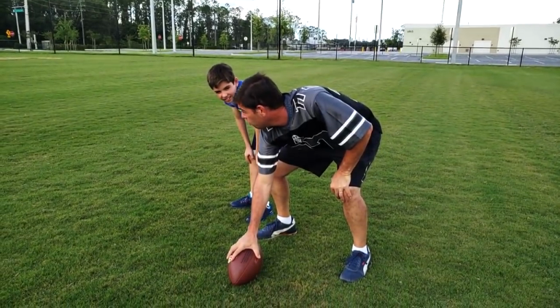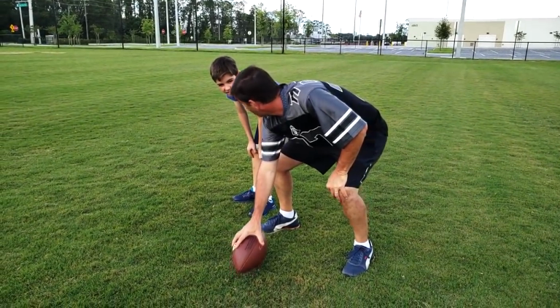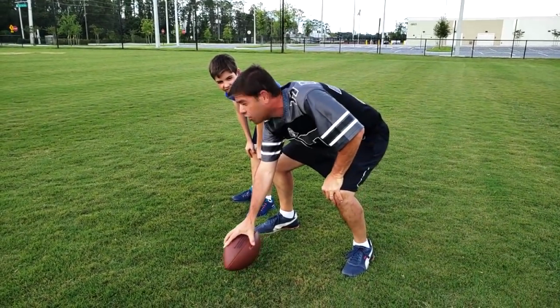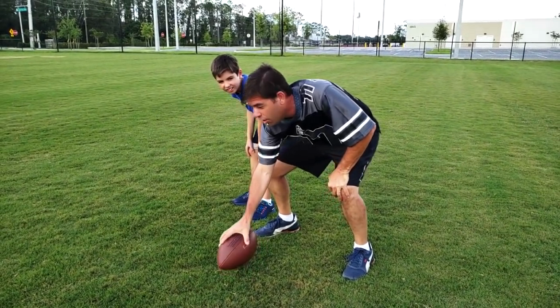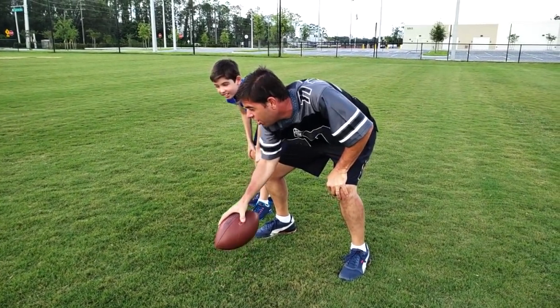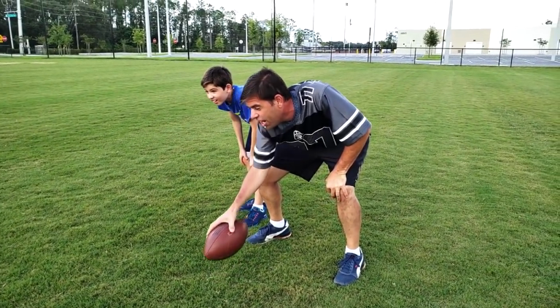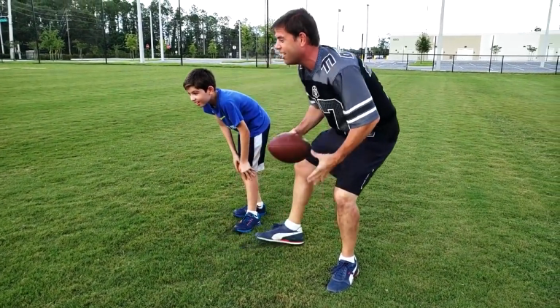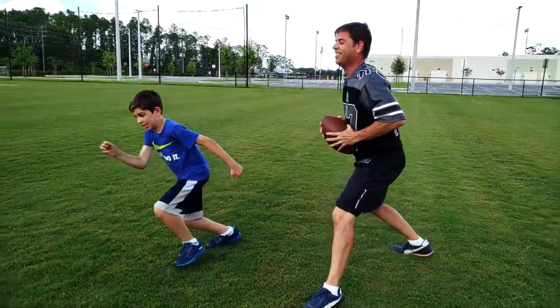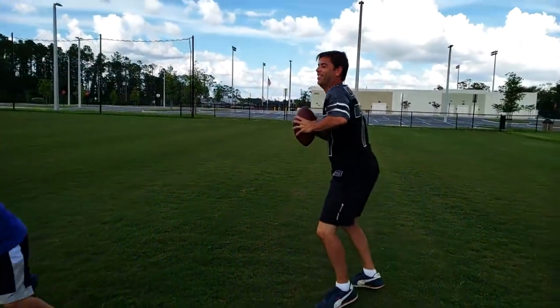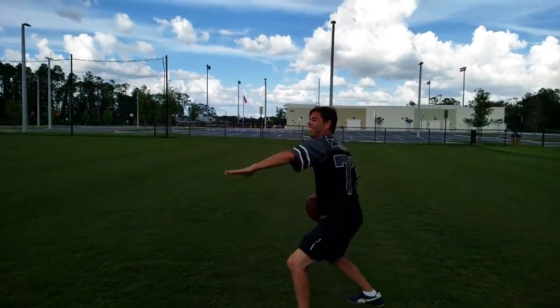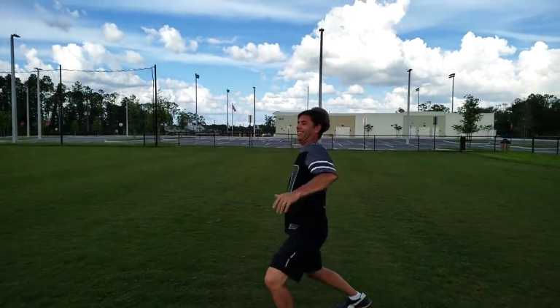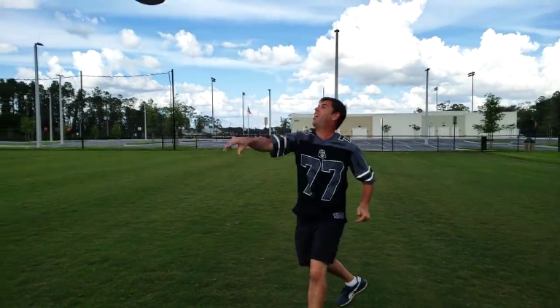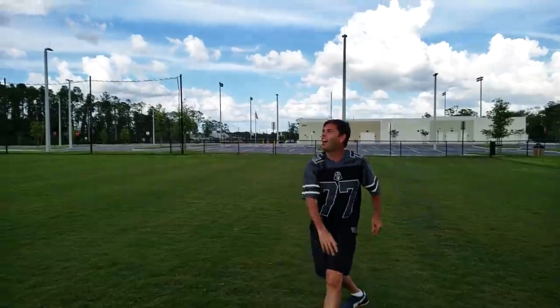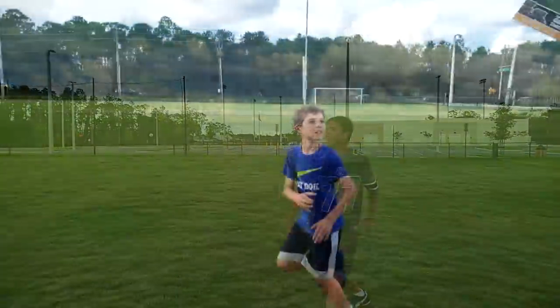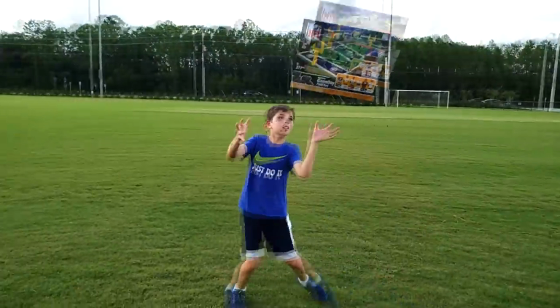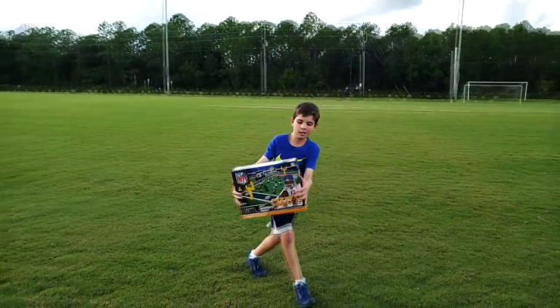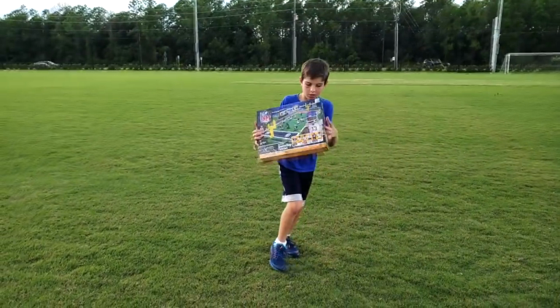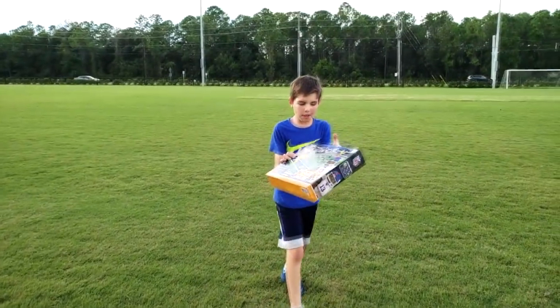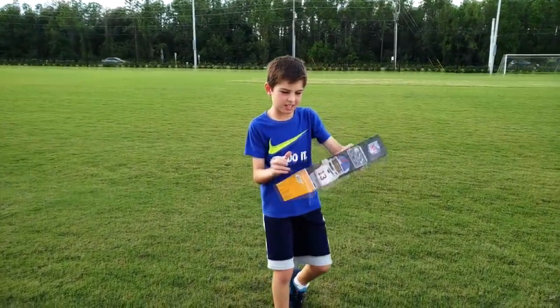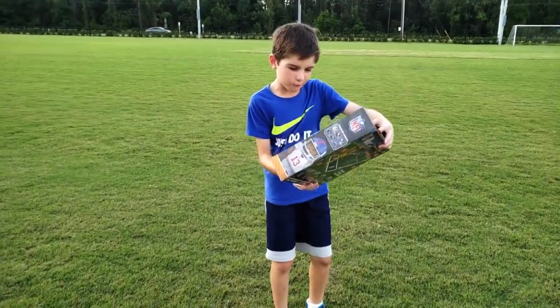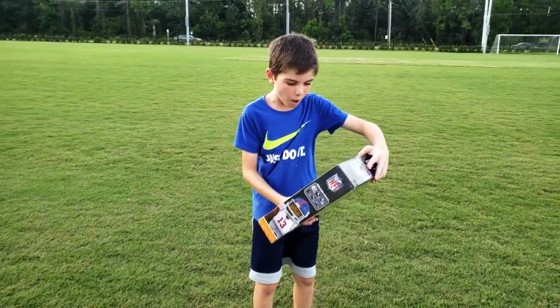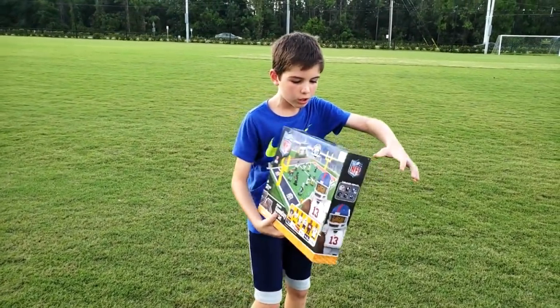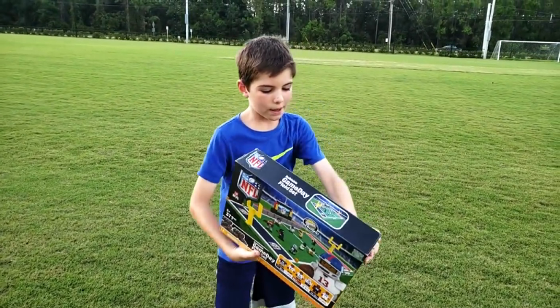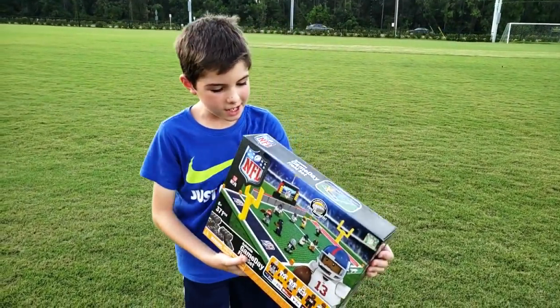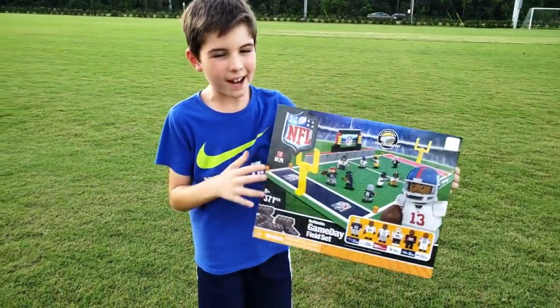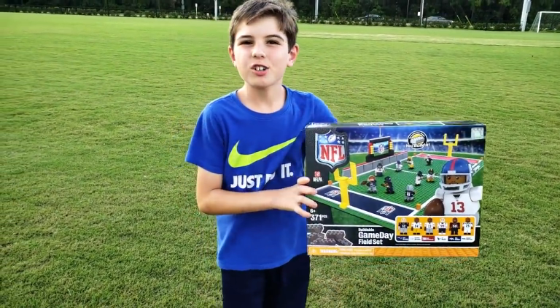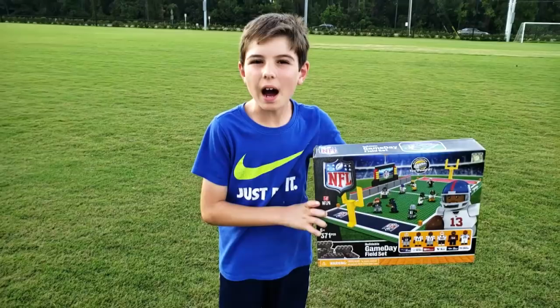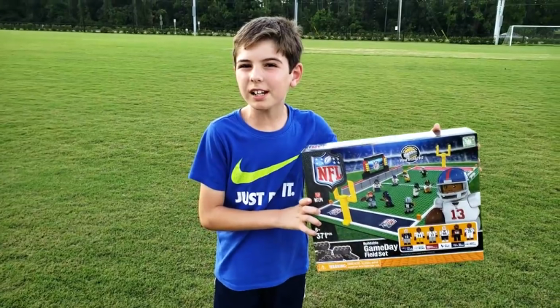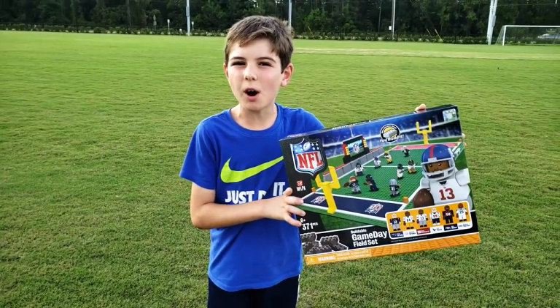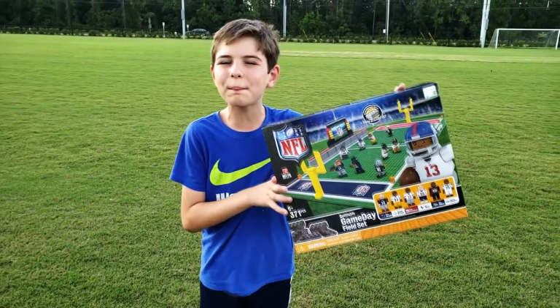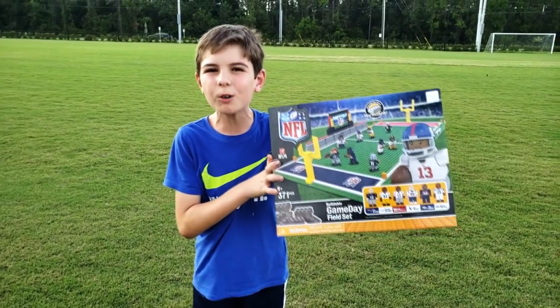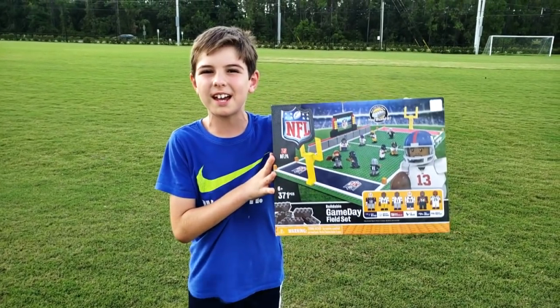Blue! 32! Hut! Hut! Hike! This isn't a flip phone, but it is better, so I'm going to go home and build this!